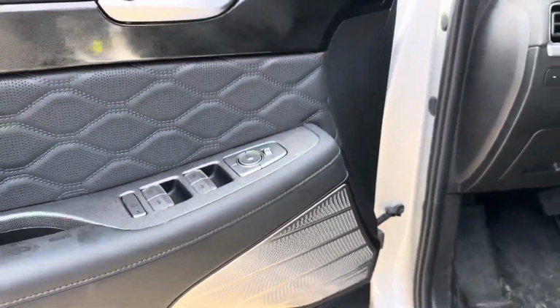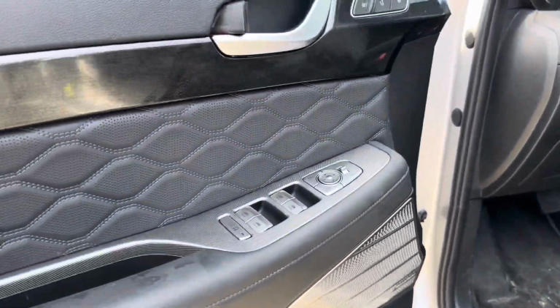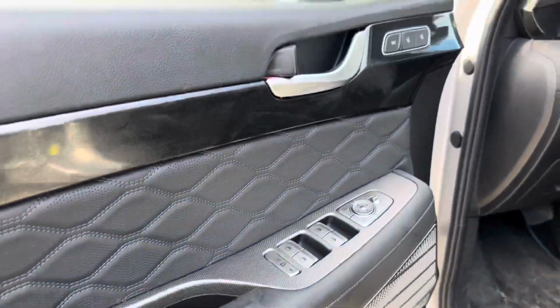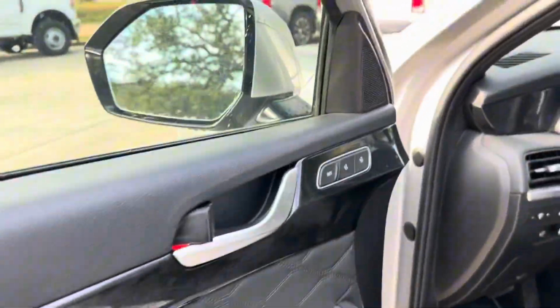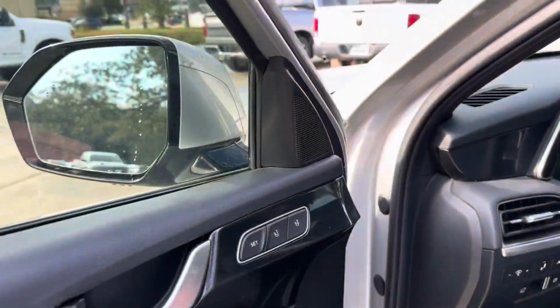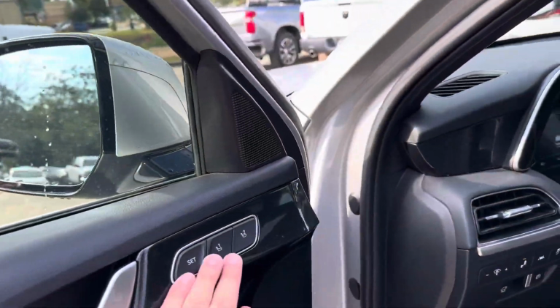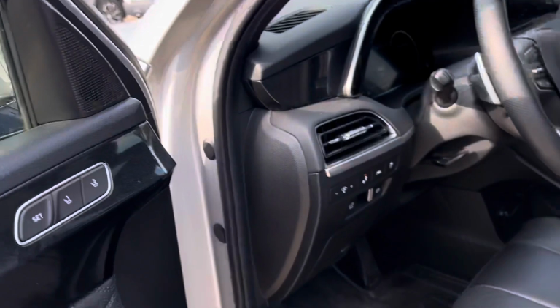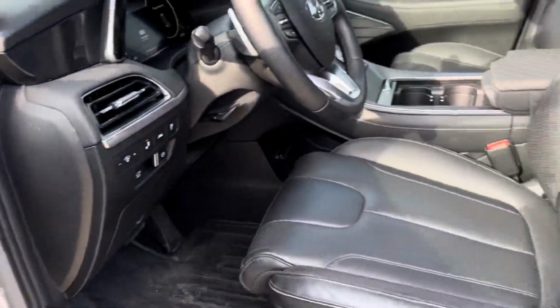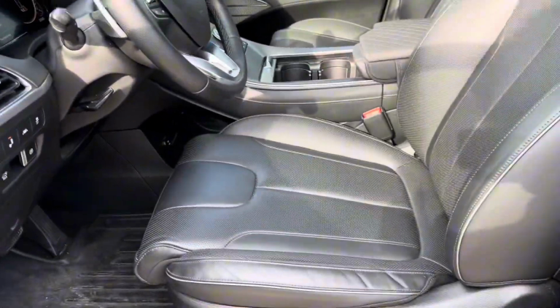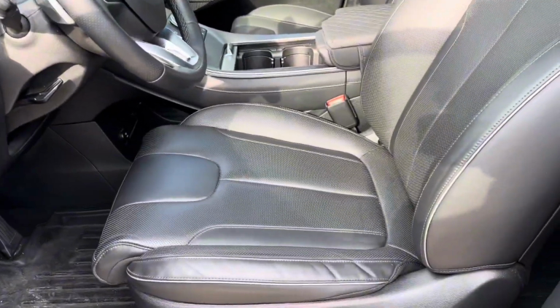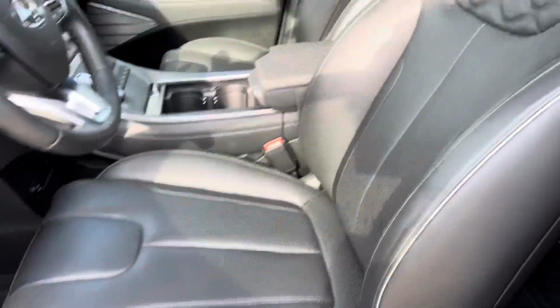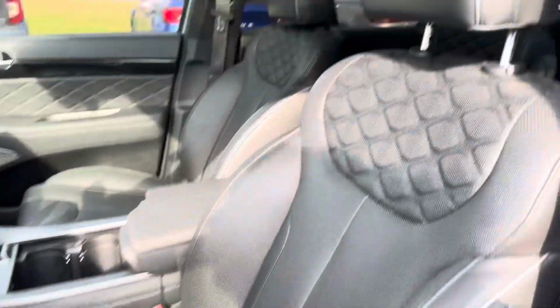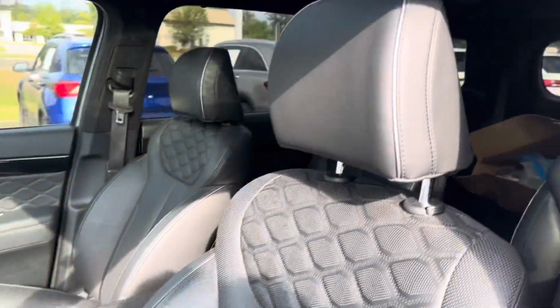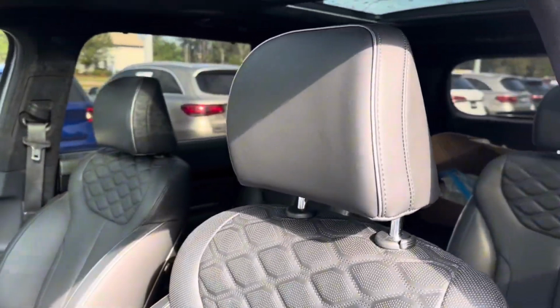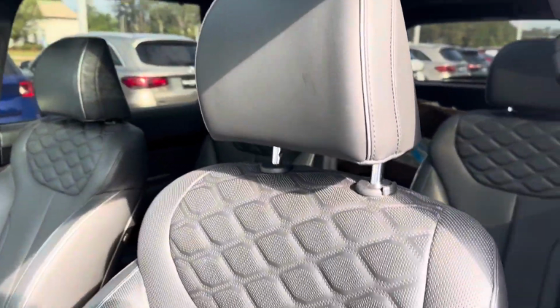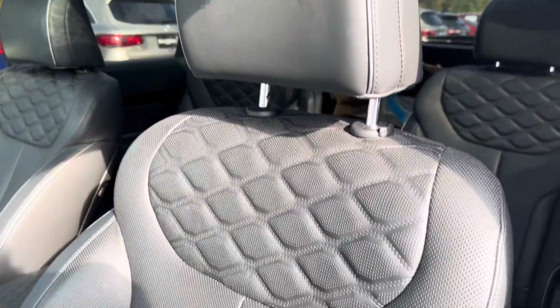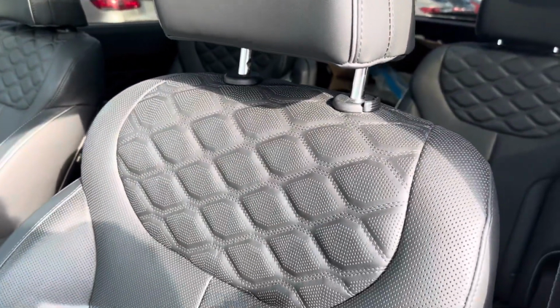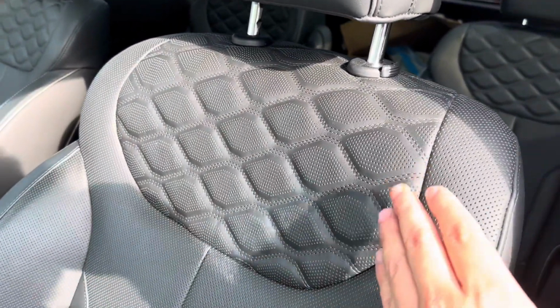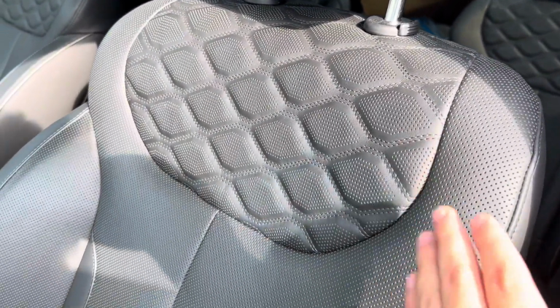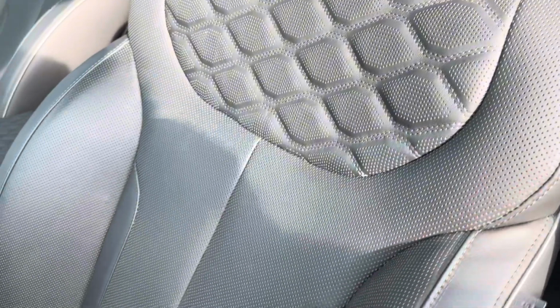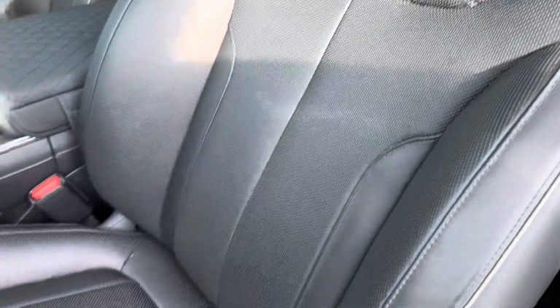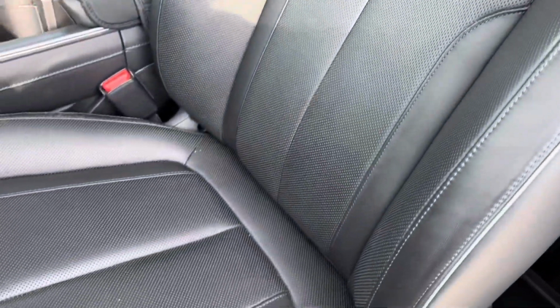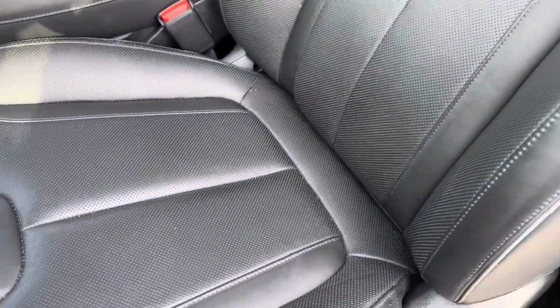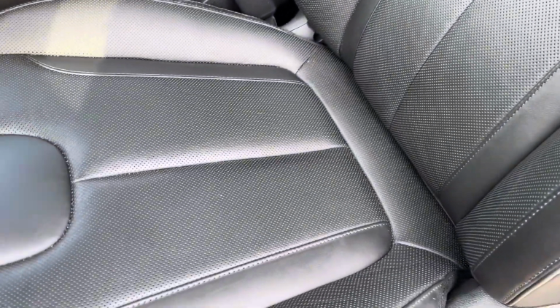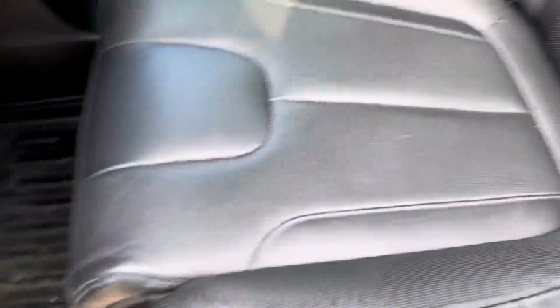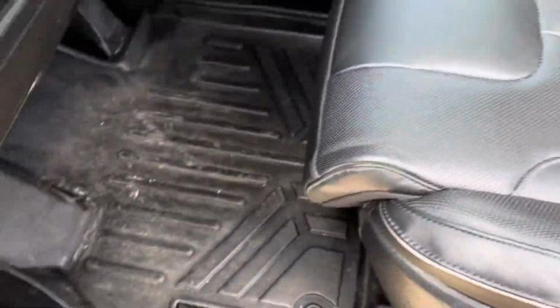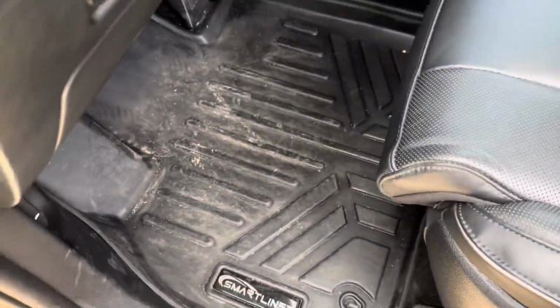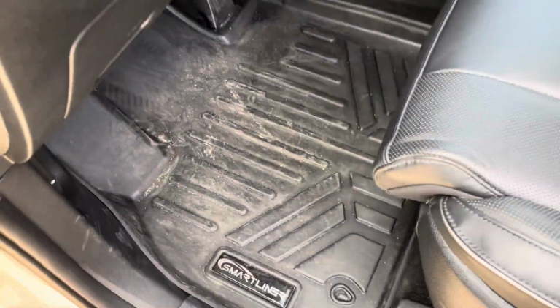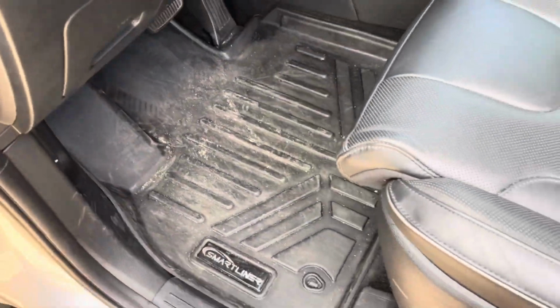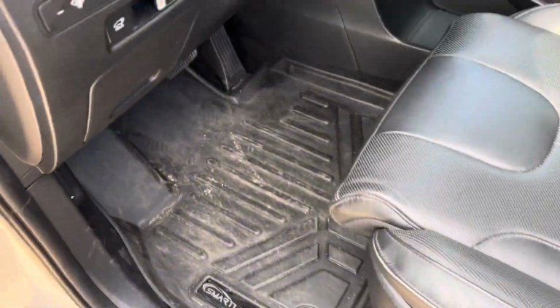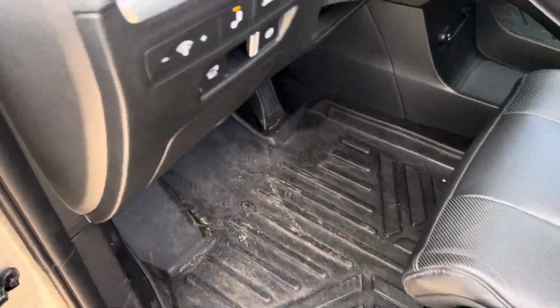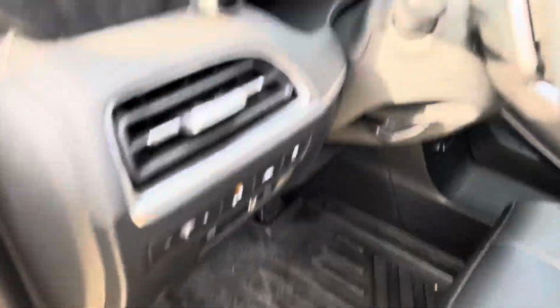The seat does have seat memorization for your fully electronically controlled heated and ventilated front row seats, which feature that same perforated leather and quilted pattern. Down below, we see that we have smart liner already installed.